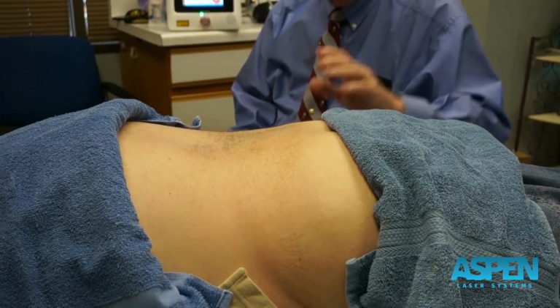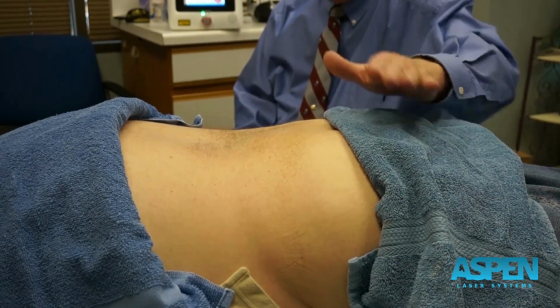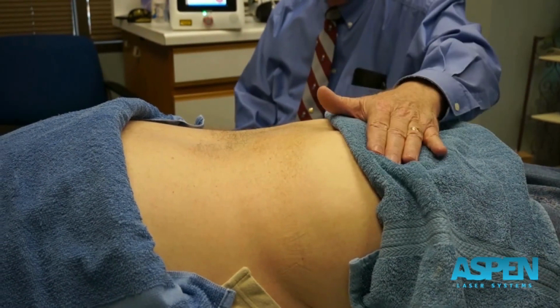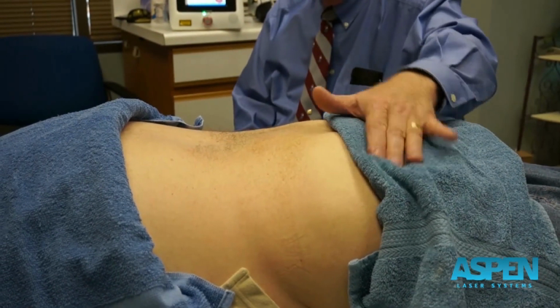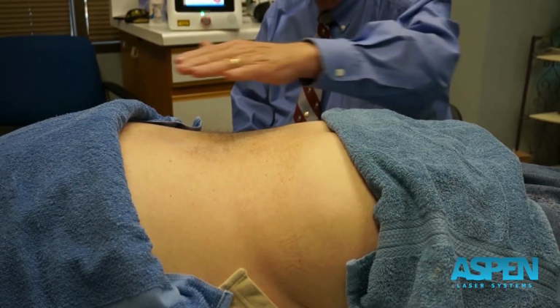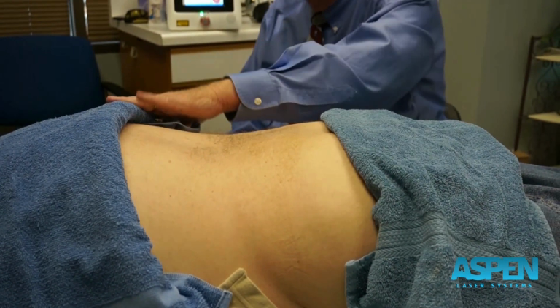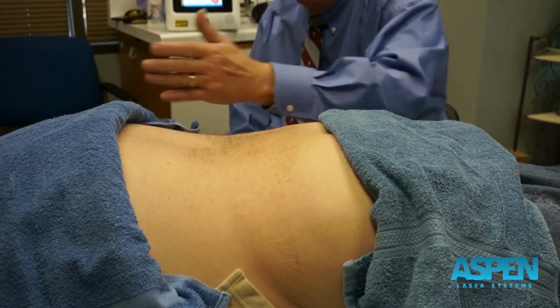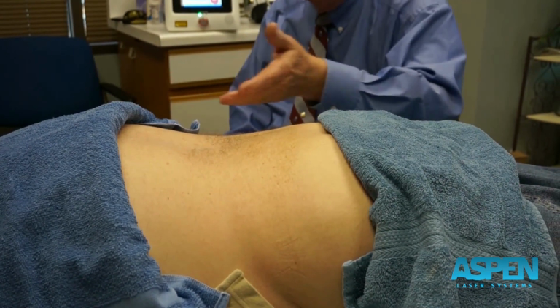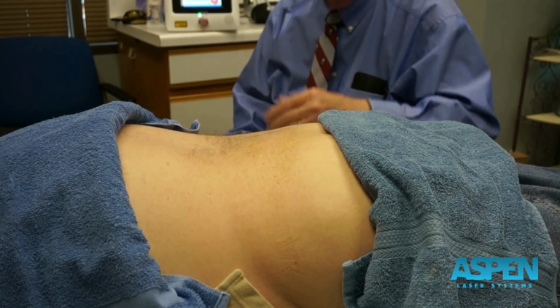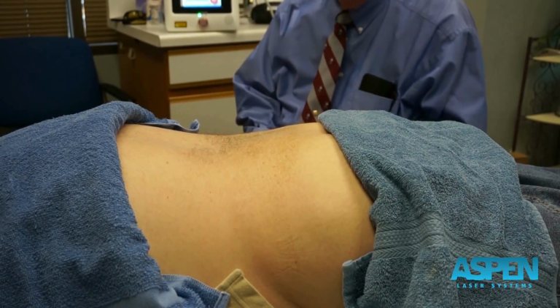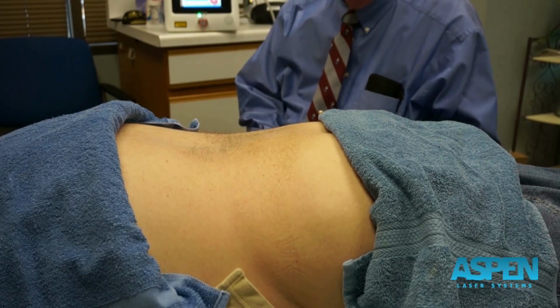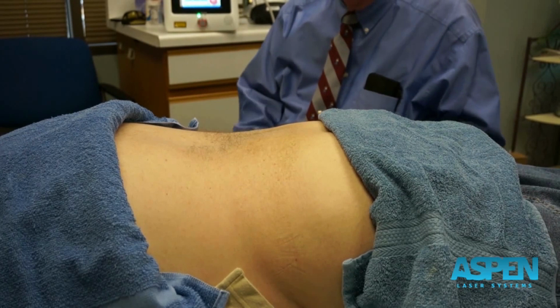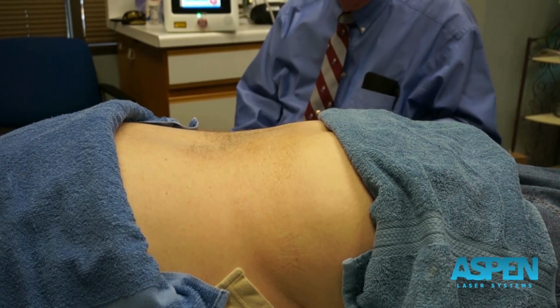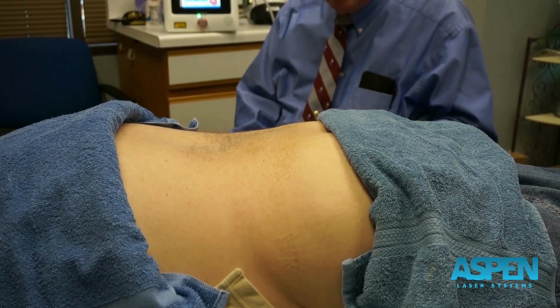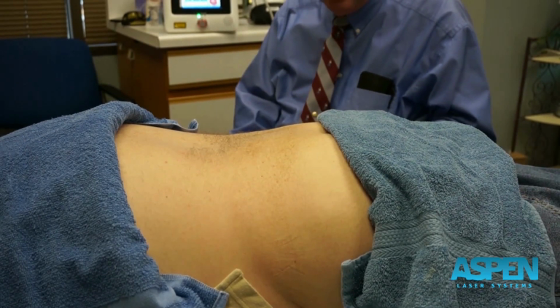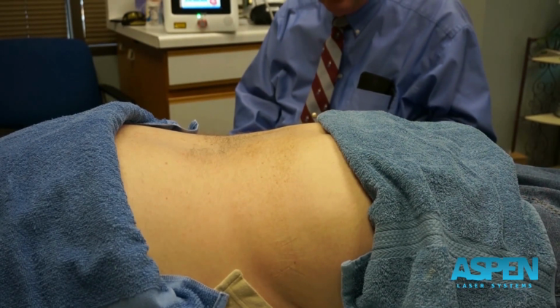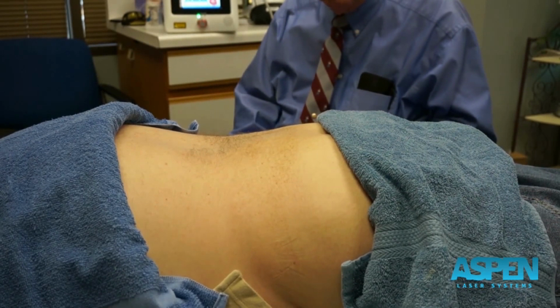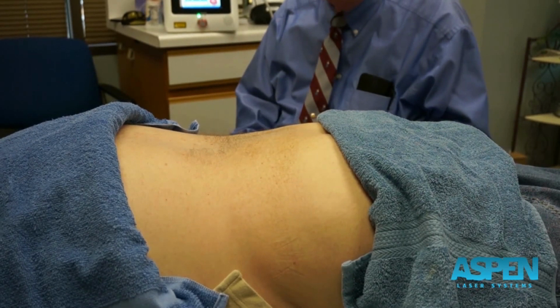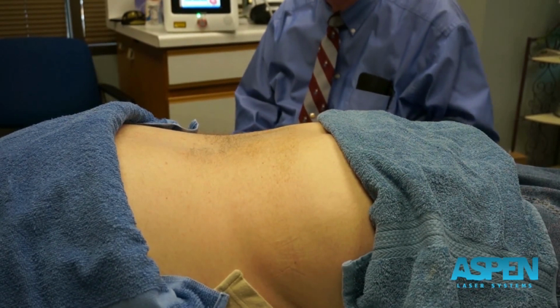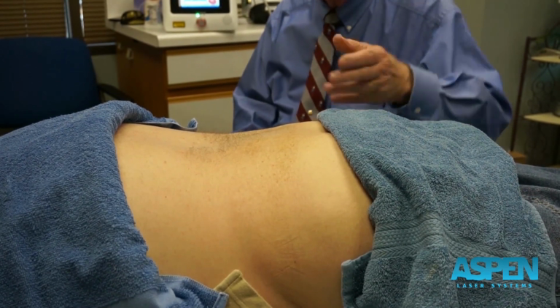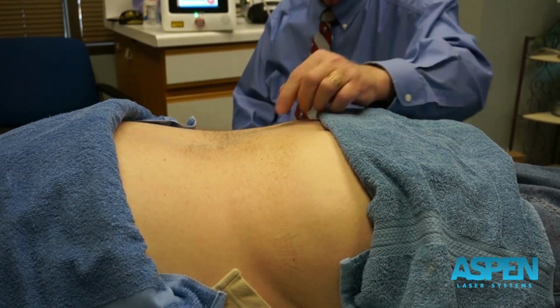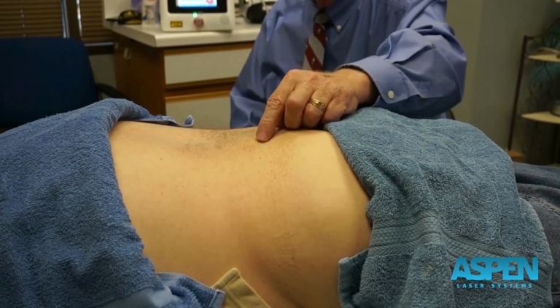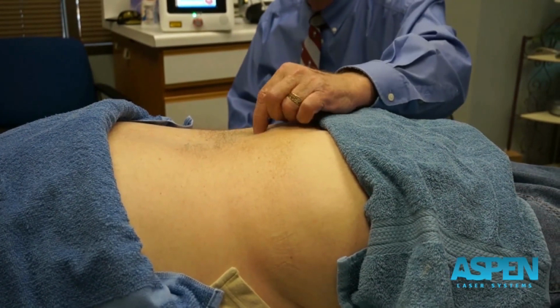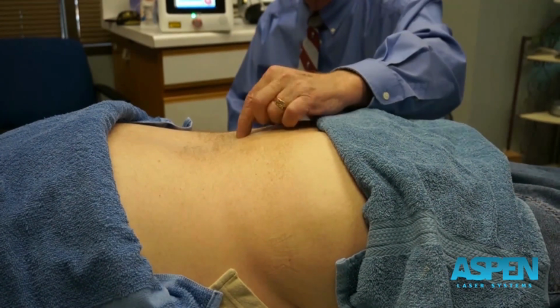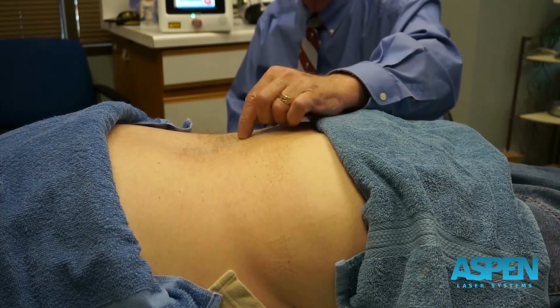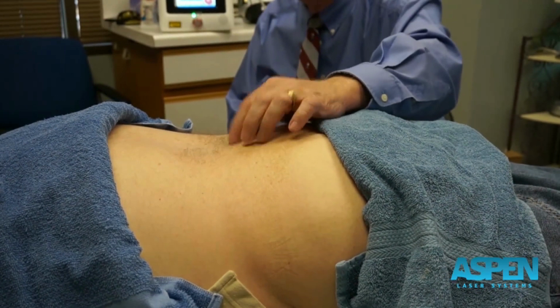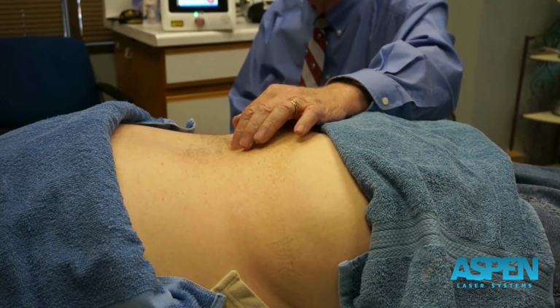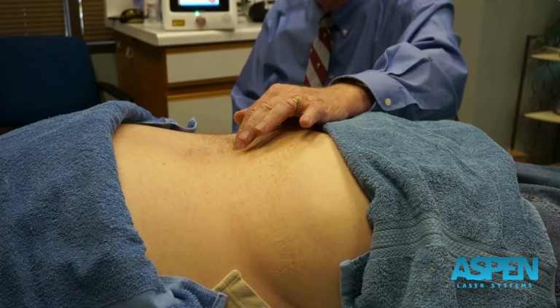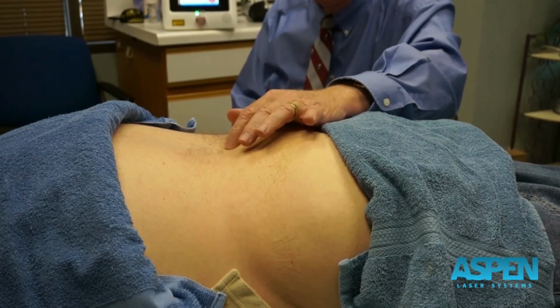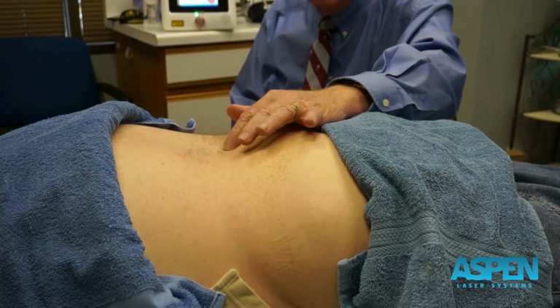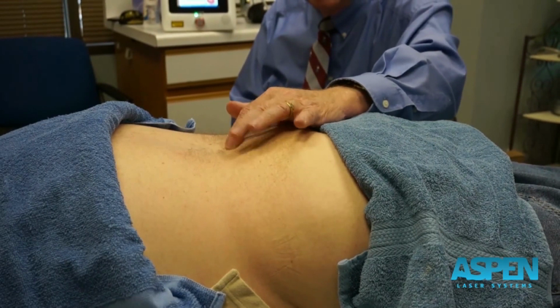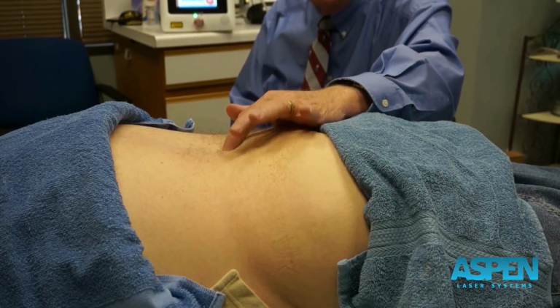I gown and drape my patients so that we keep the area exposed, and very often I will use a red magic marker to locate my area.